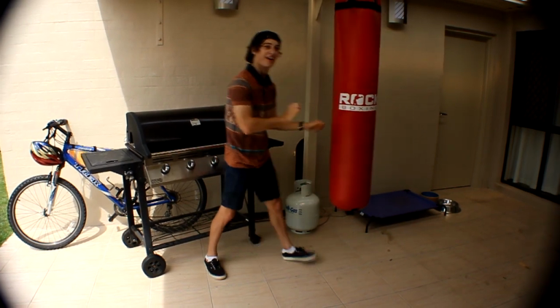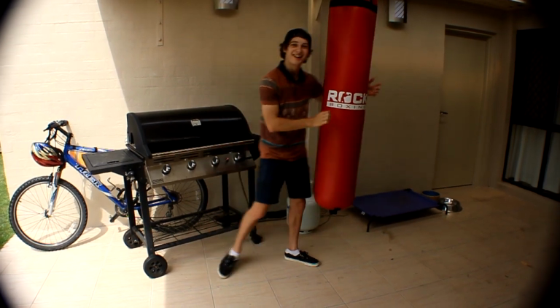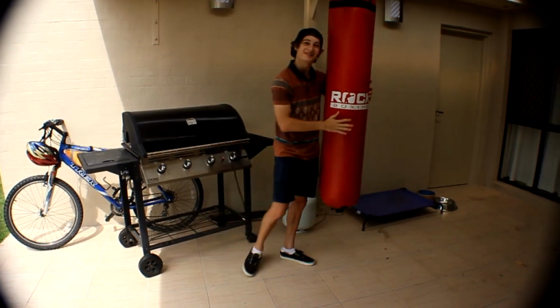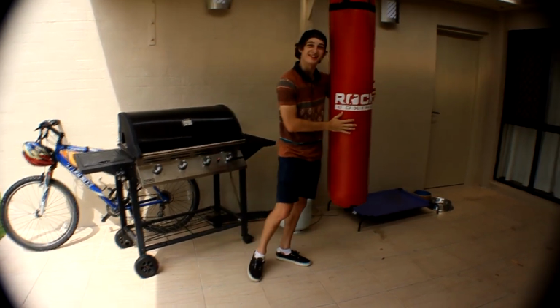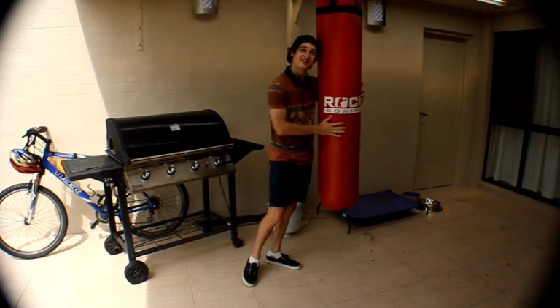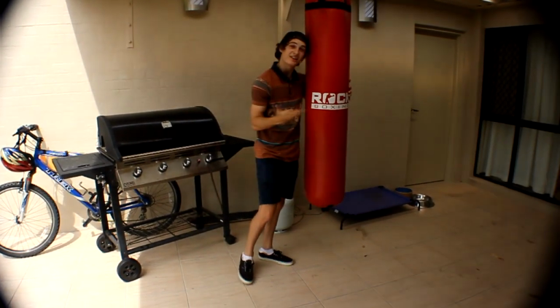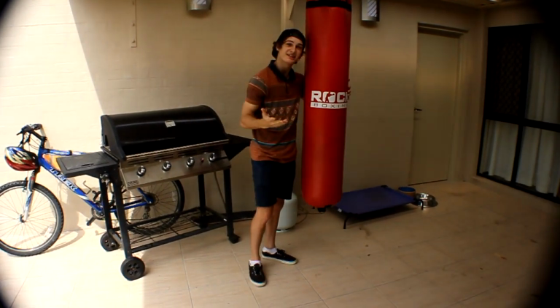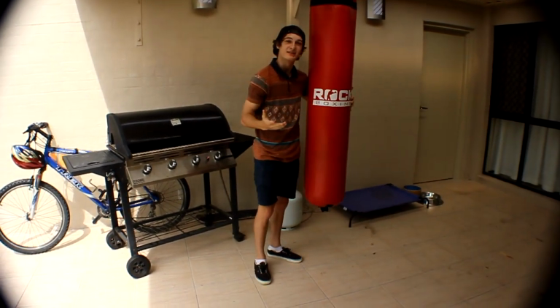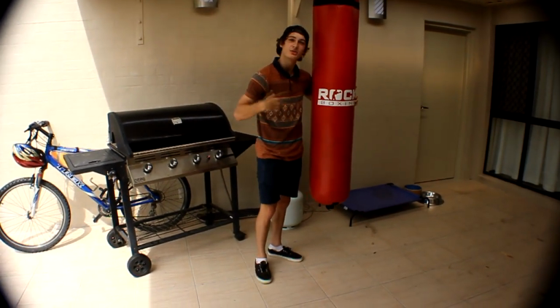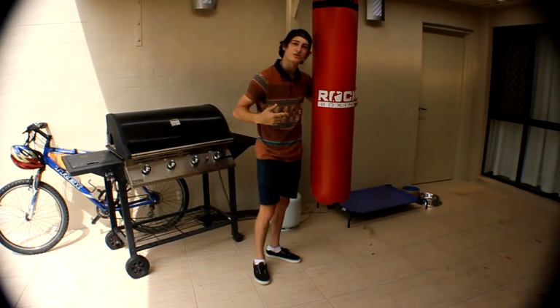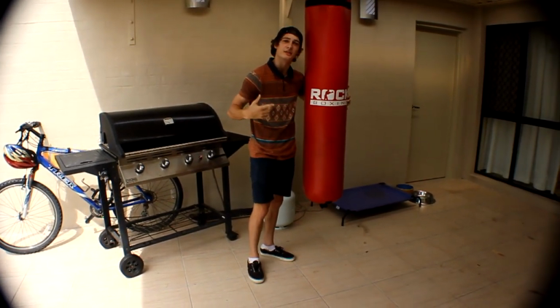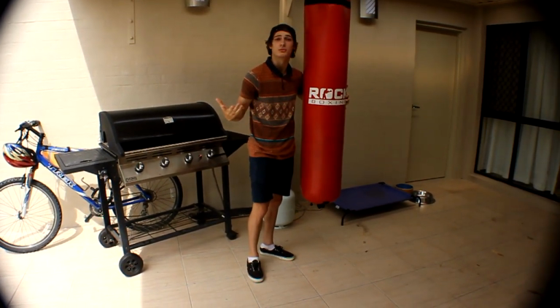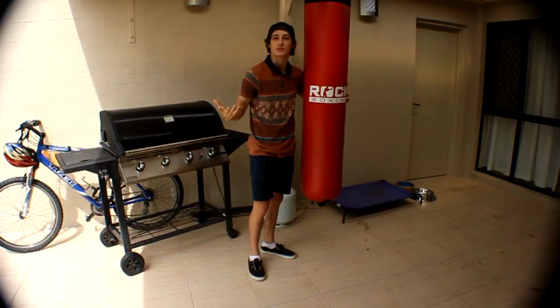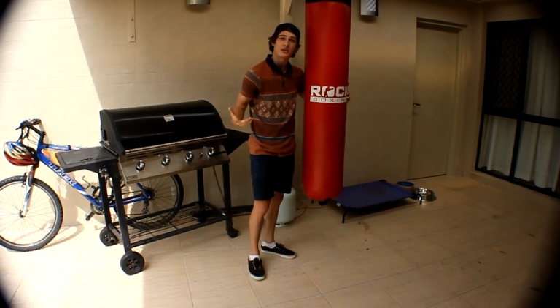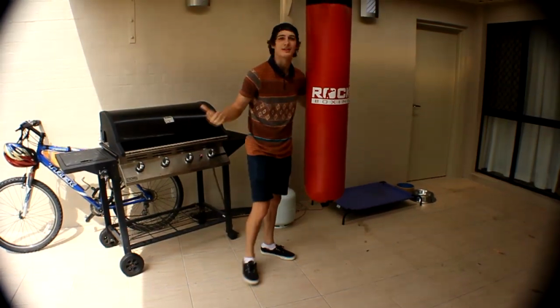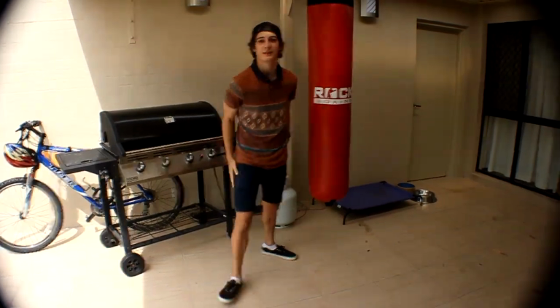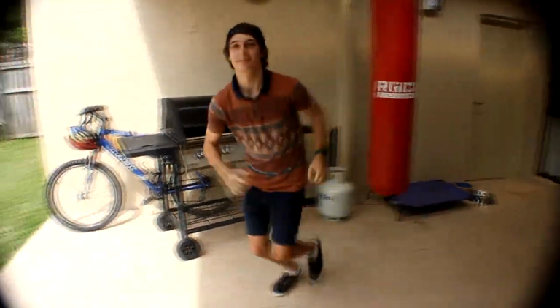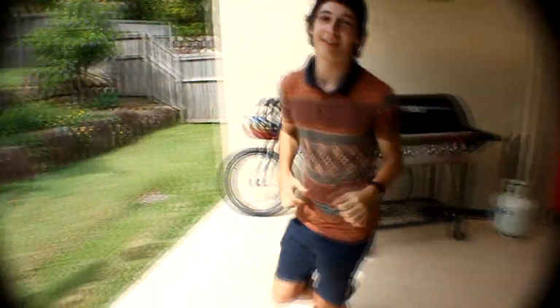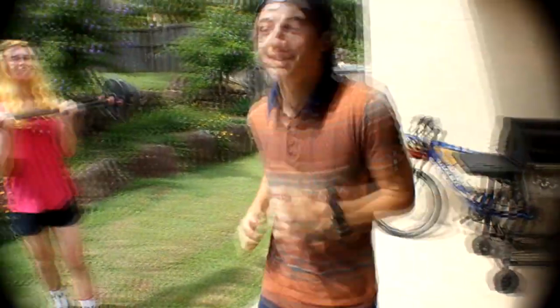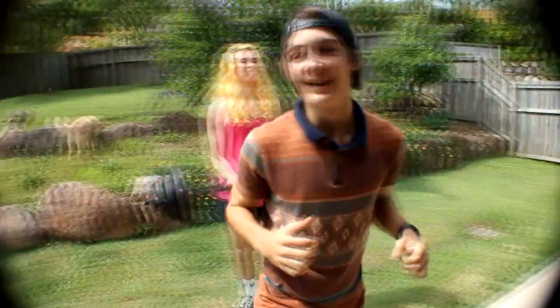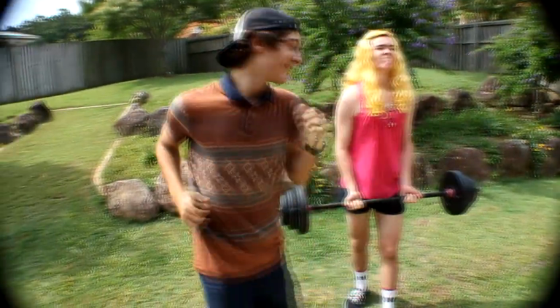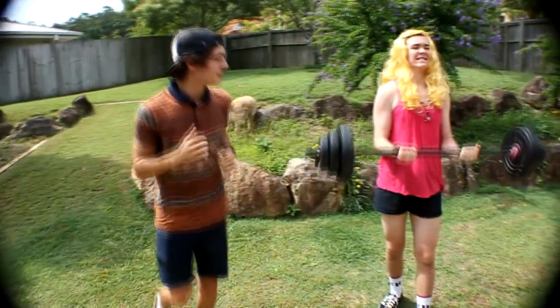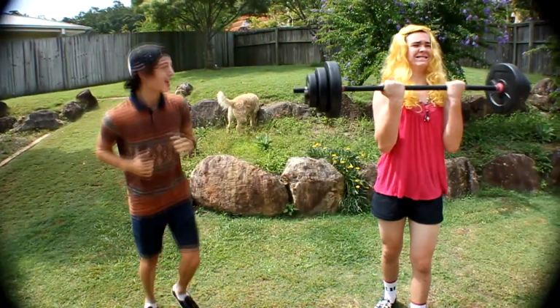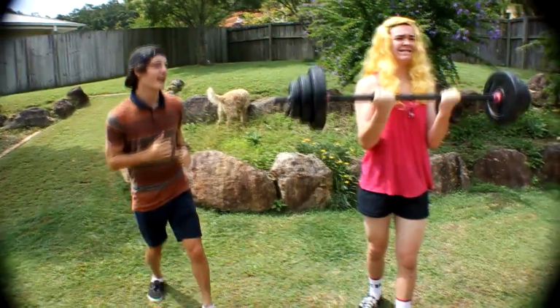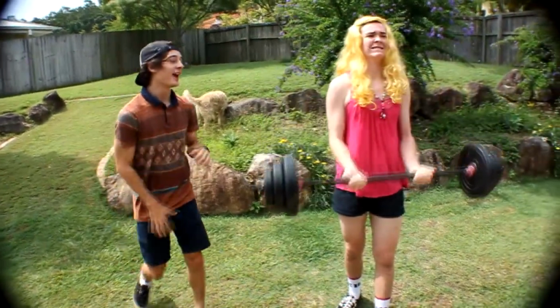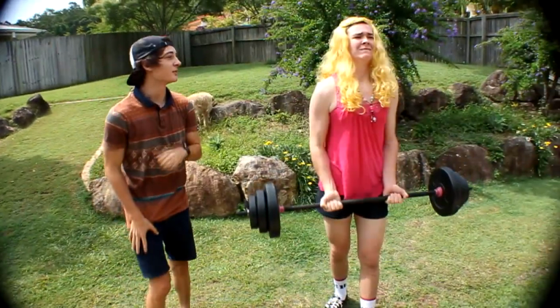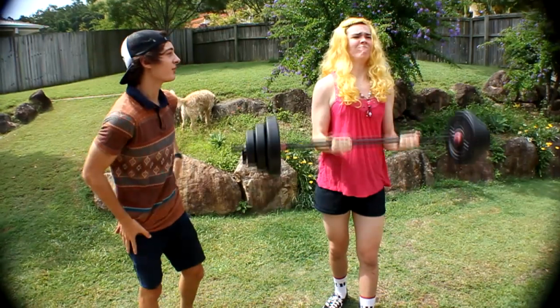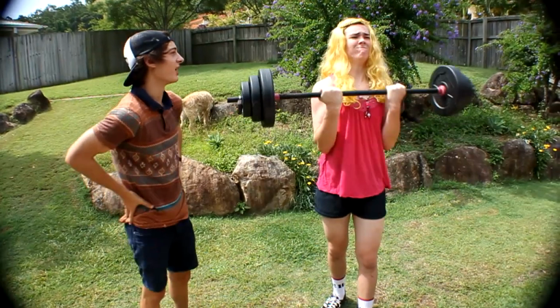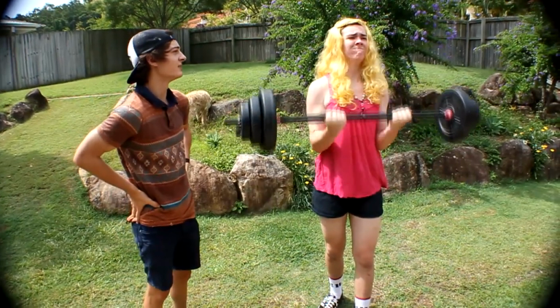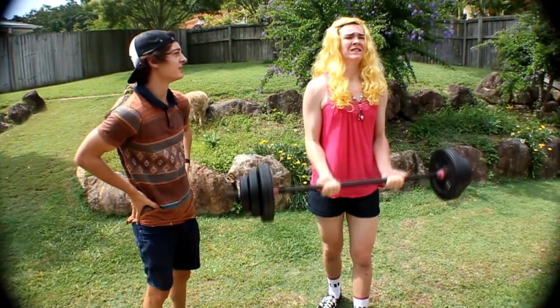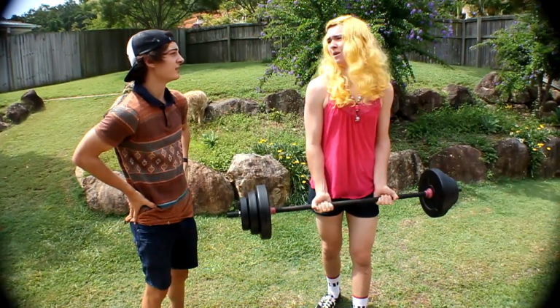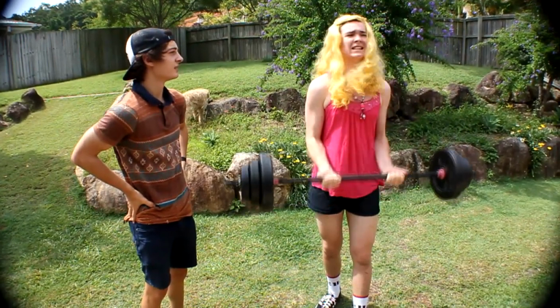The next step is to introduce fitness to your woman. 'Hey honey, want to go for one more set?'